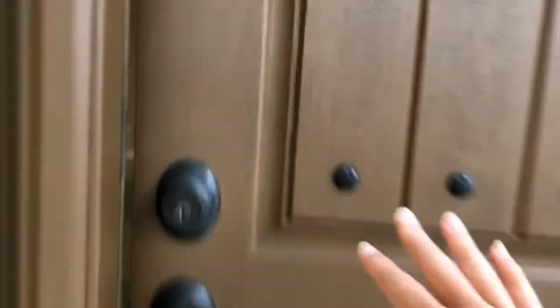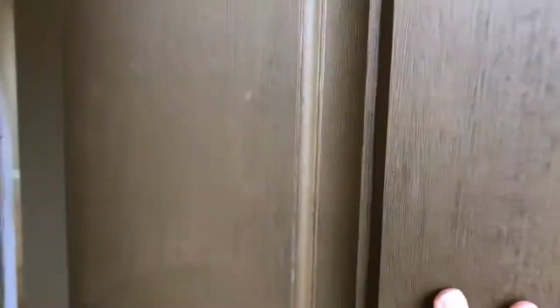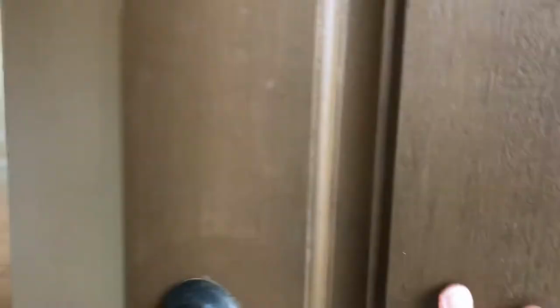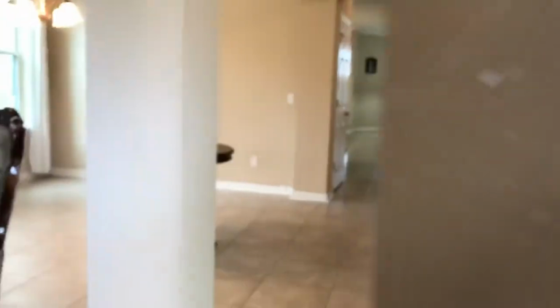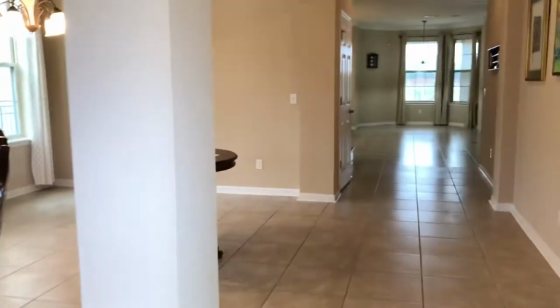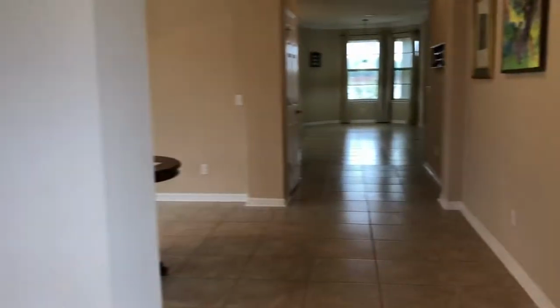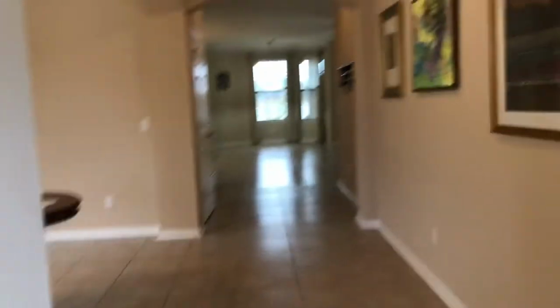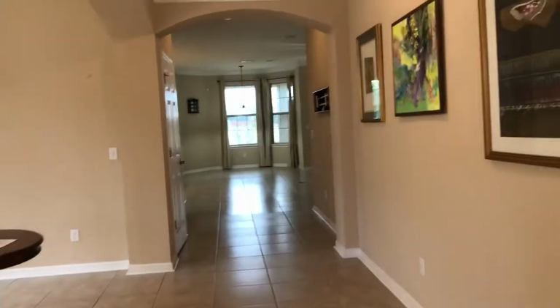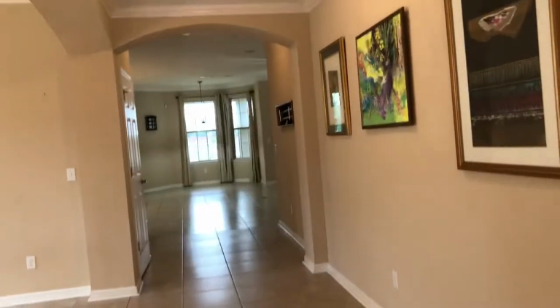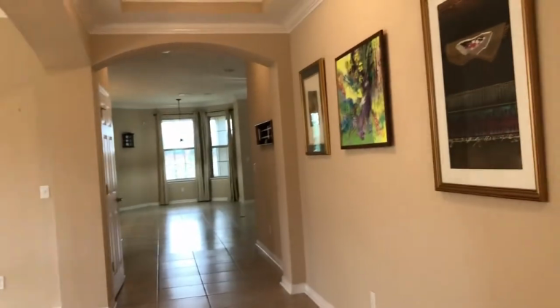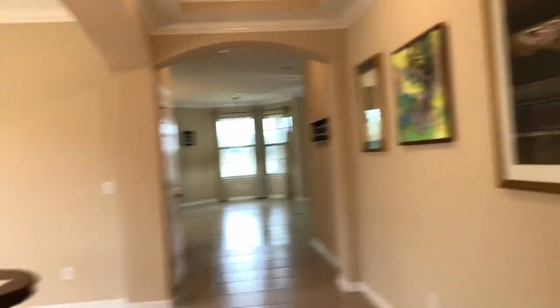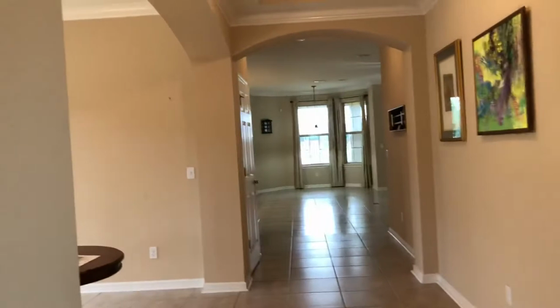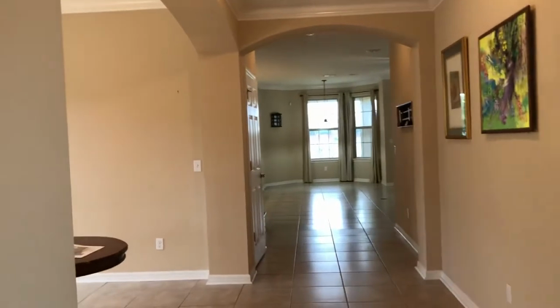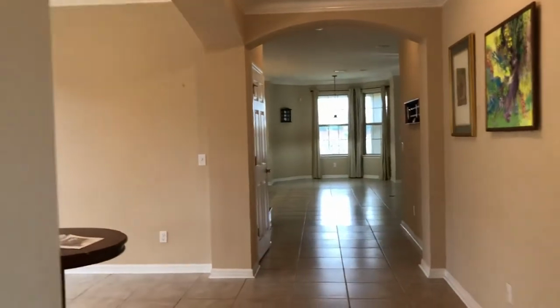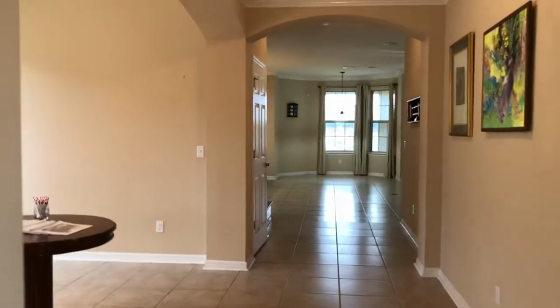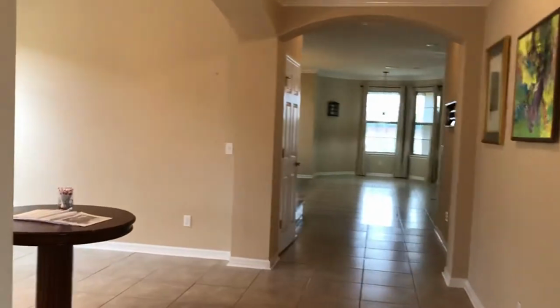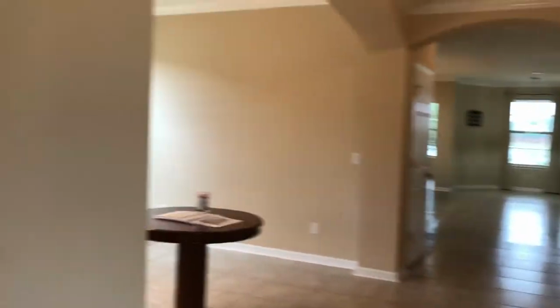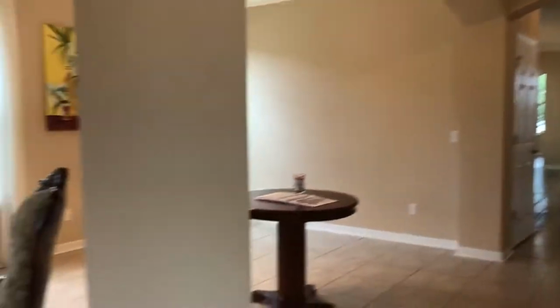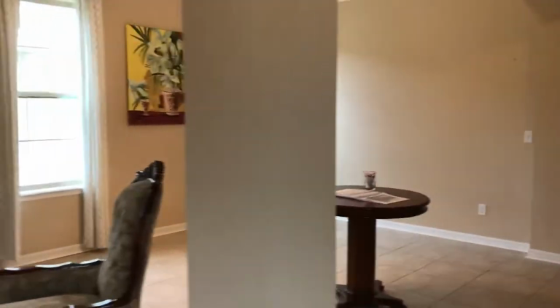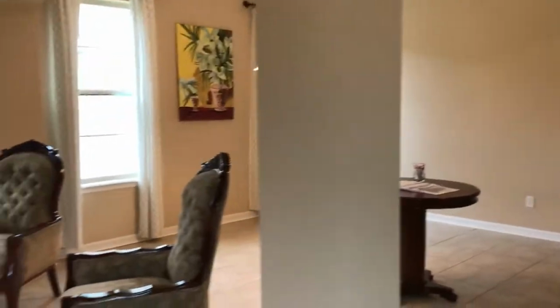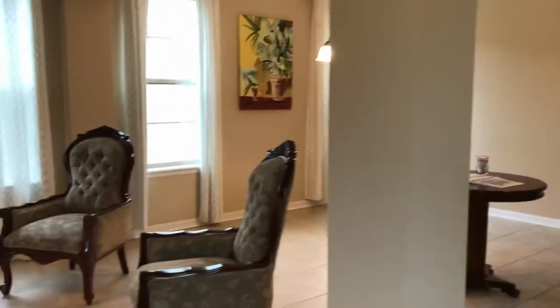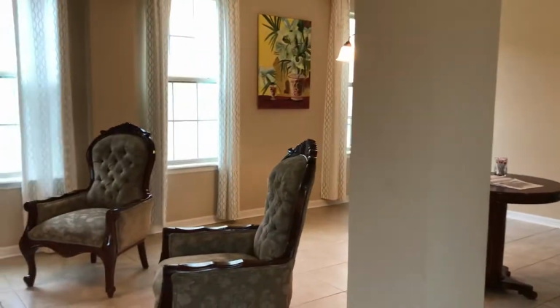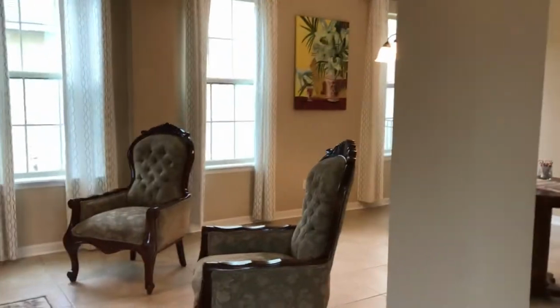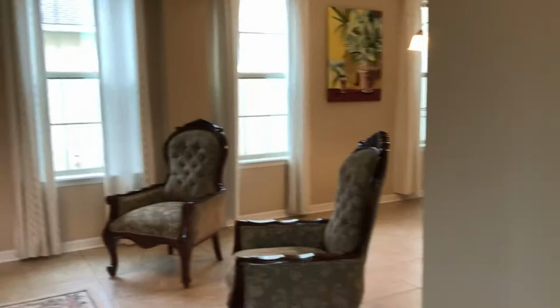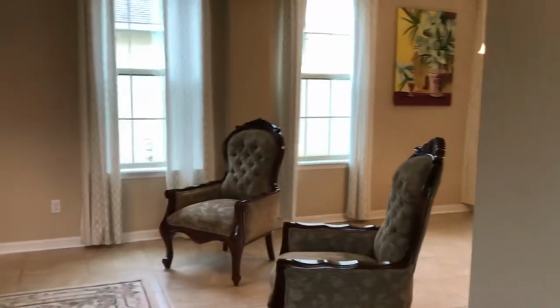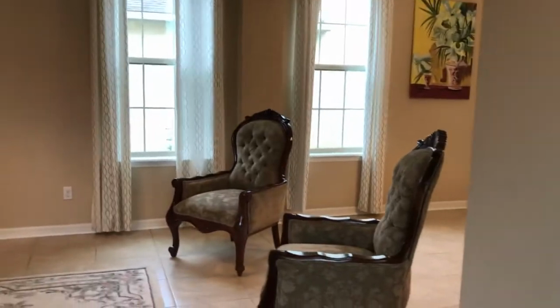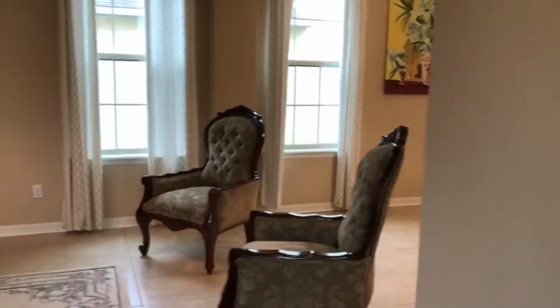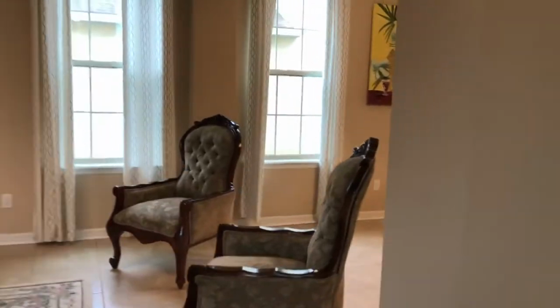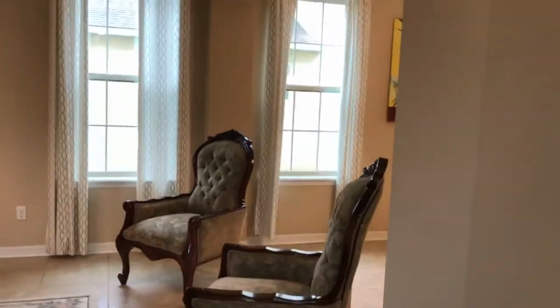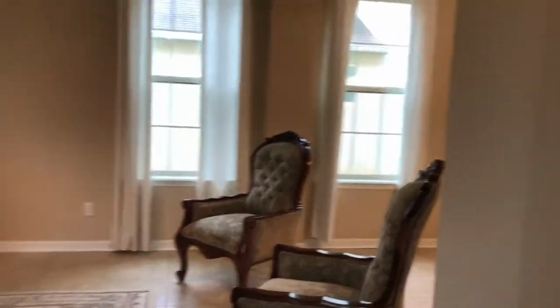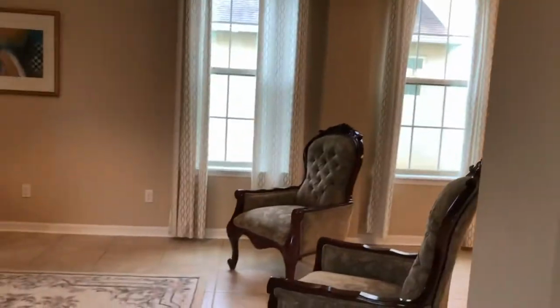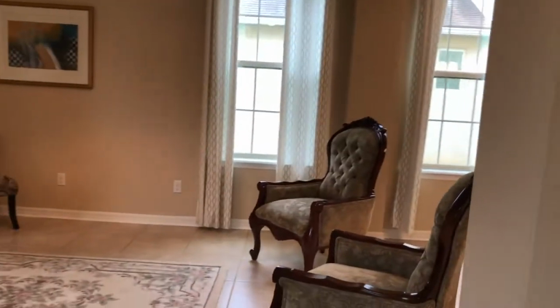Walking in, let me tell you a little bit about this house. It's 3,068 square feet, four bedrooms, three and a half baths. The bedrooms are upstairs with lots of living space downstairs.